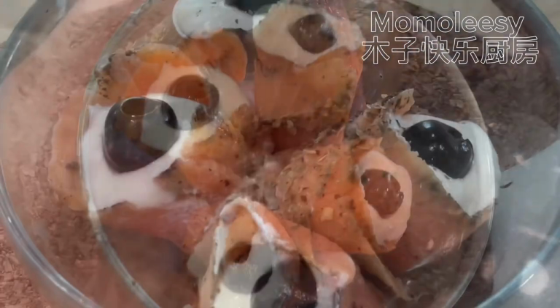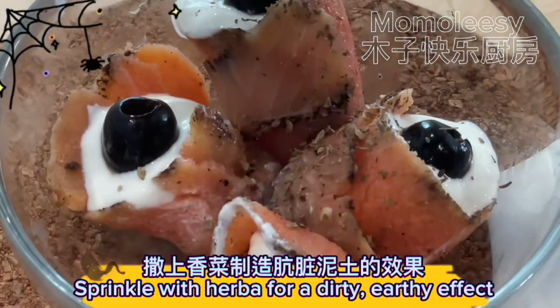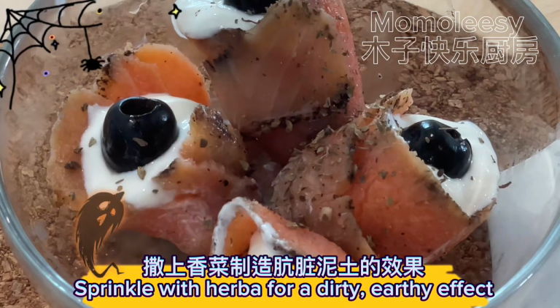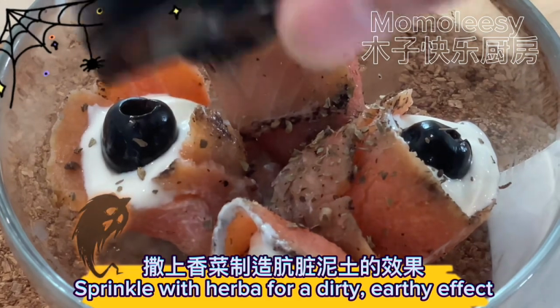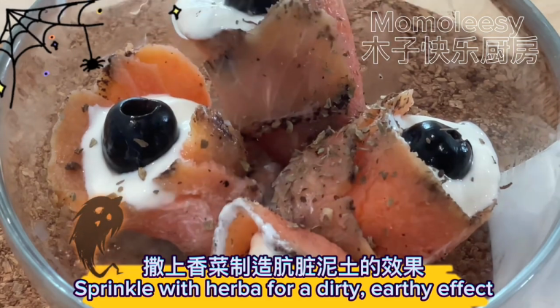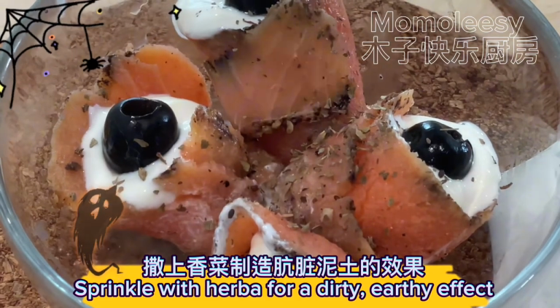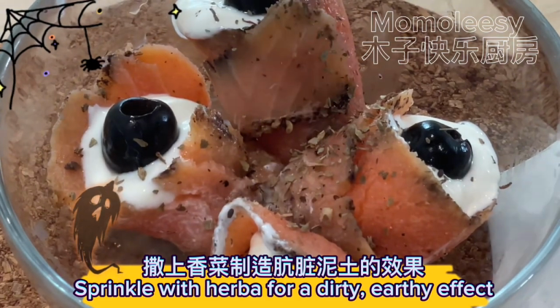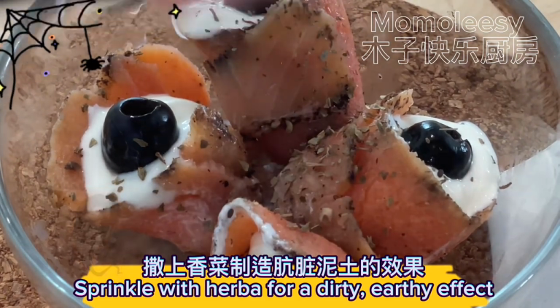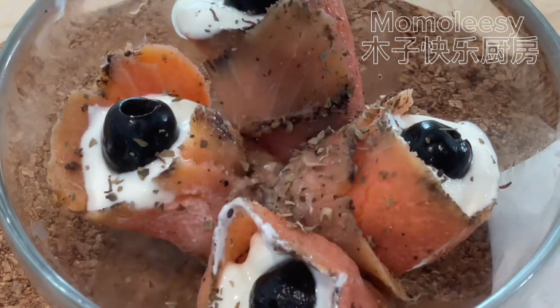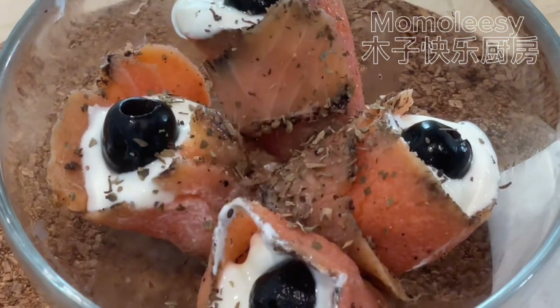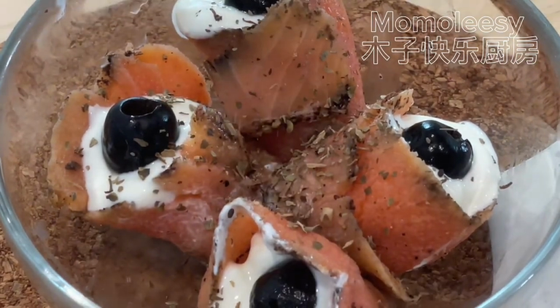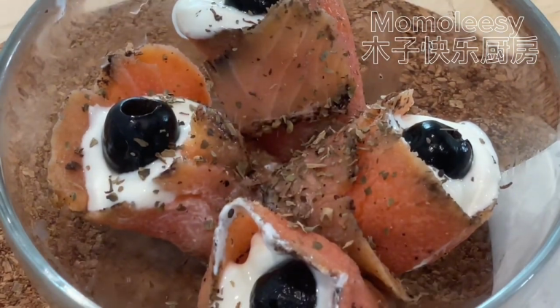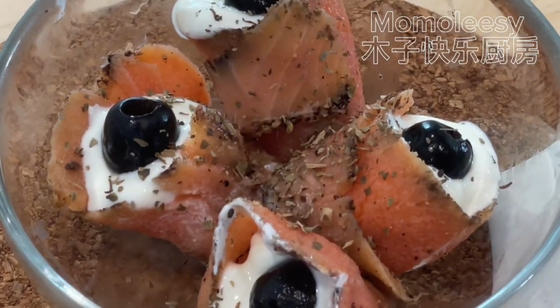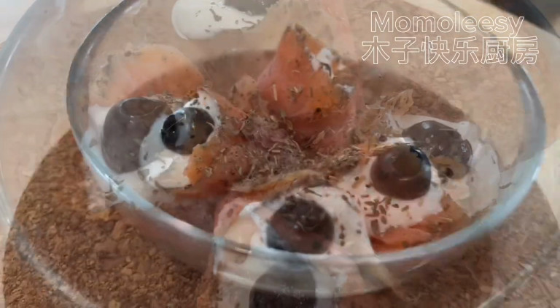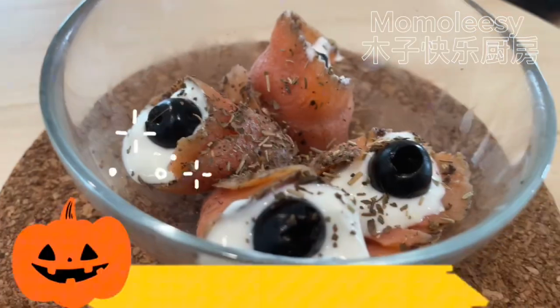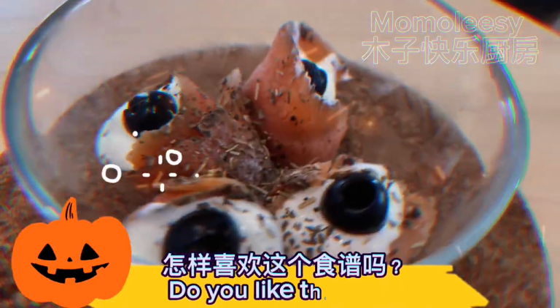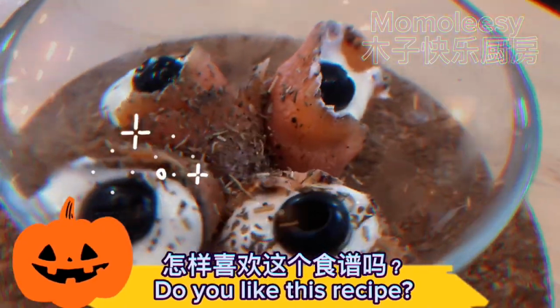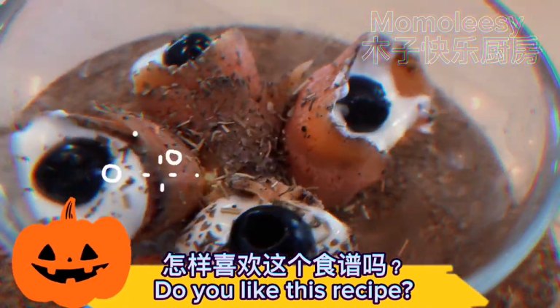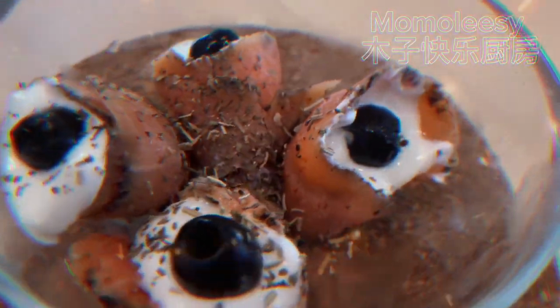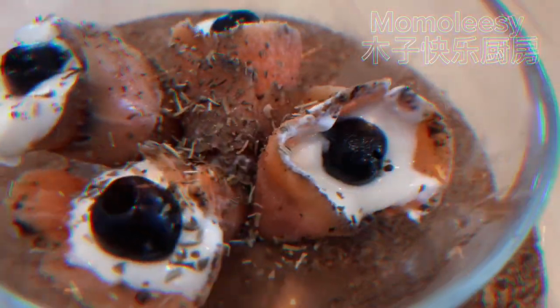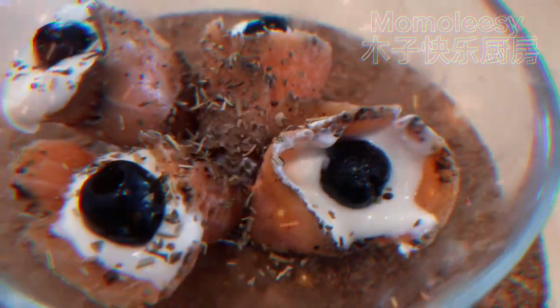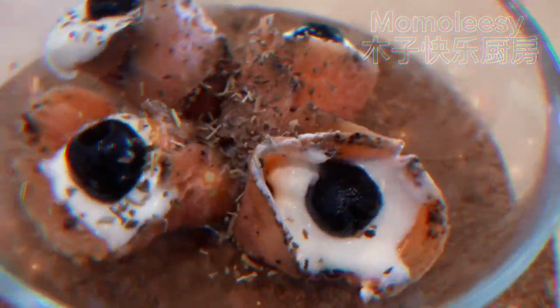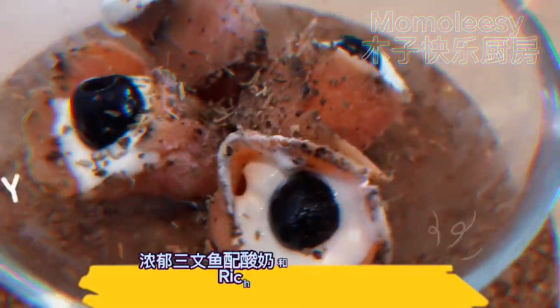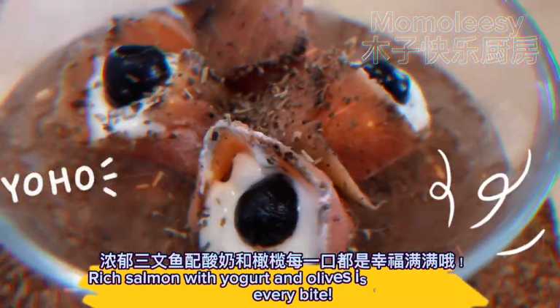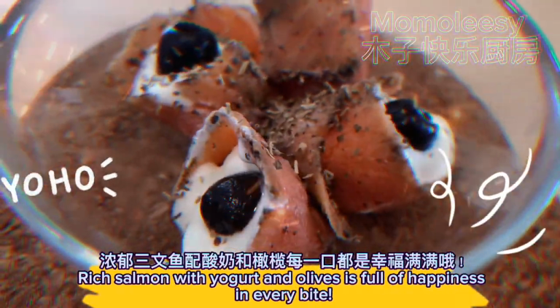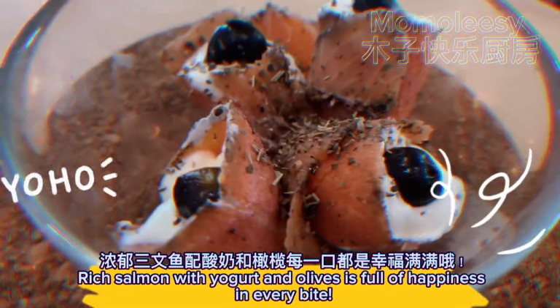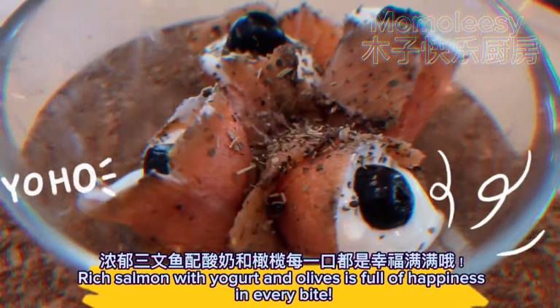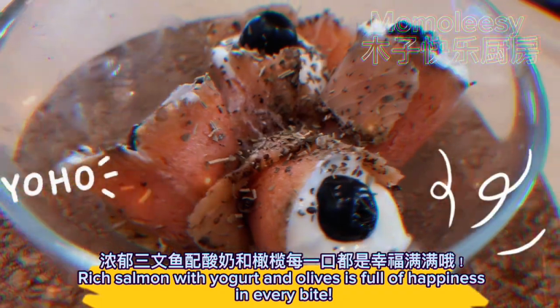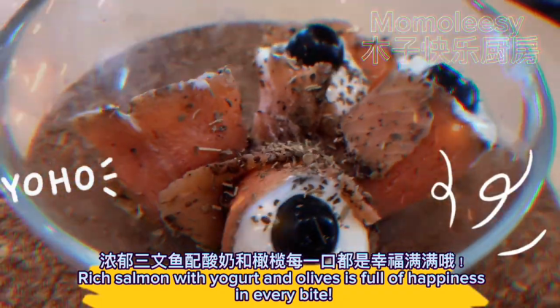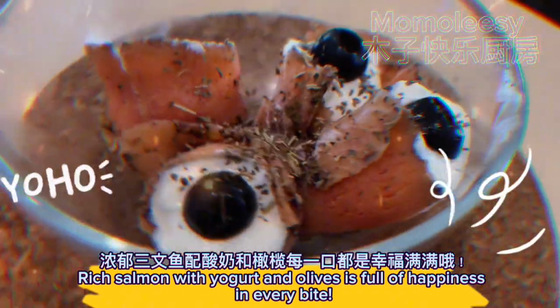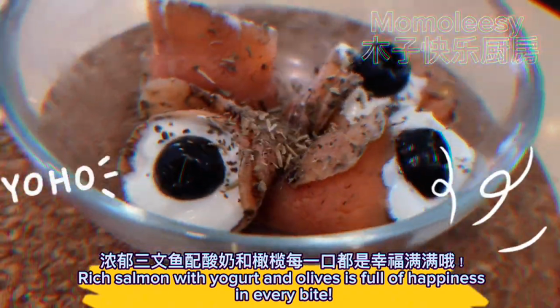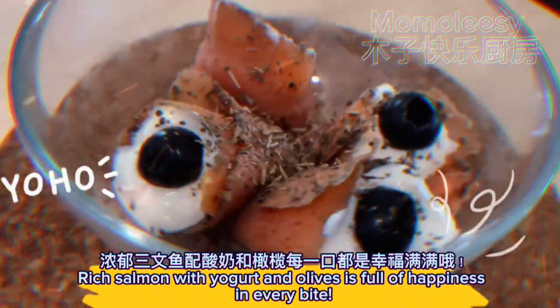Sprinkle with herbs for a dirty, earthy effect. Do you like this recipe? Rich salmon with yogurt and olives — it's full of happiness in every bite!